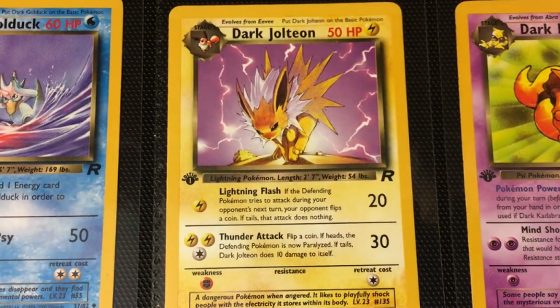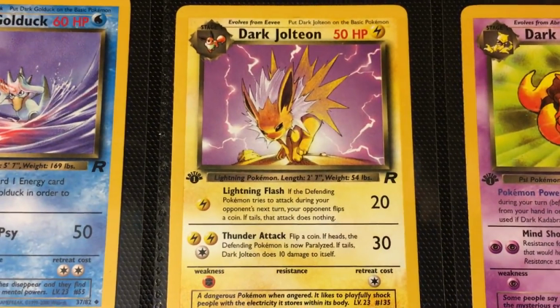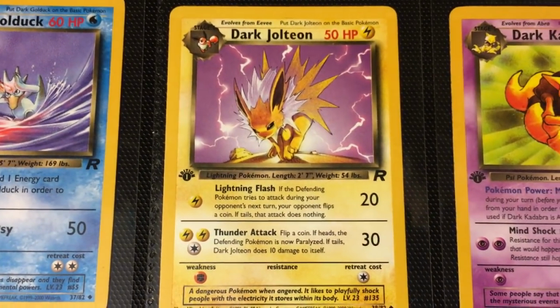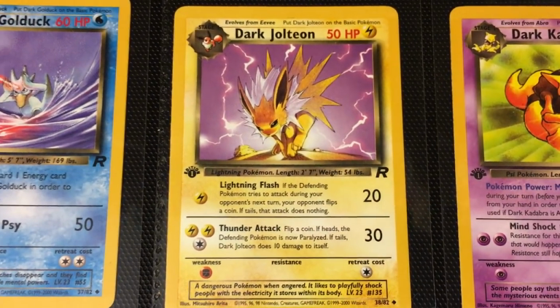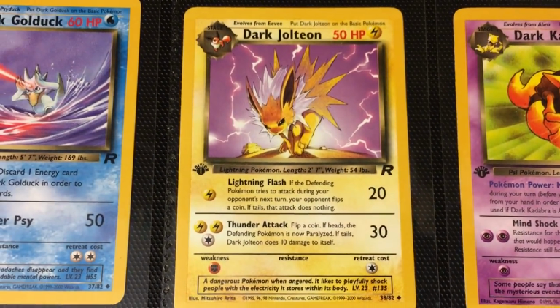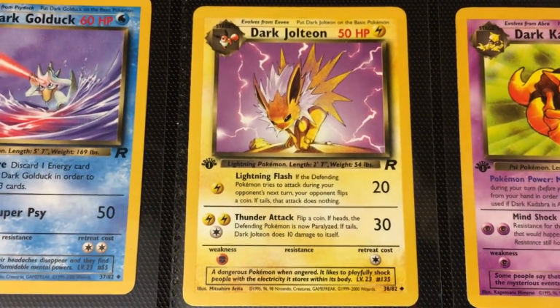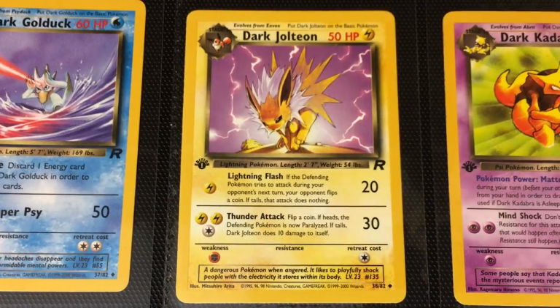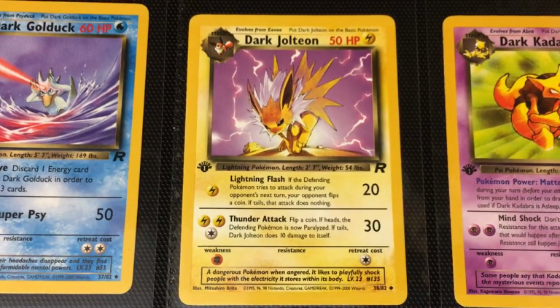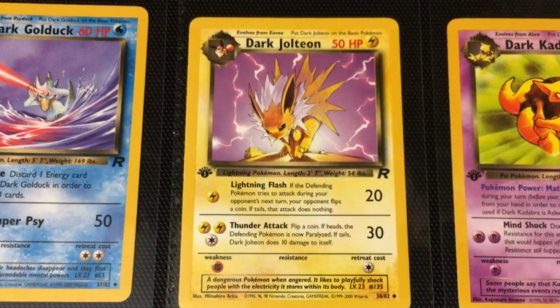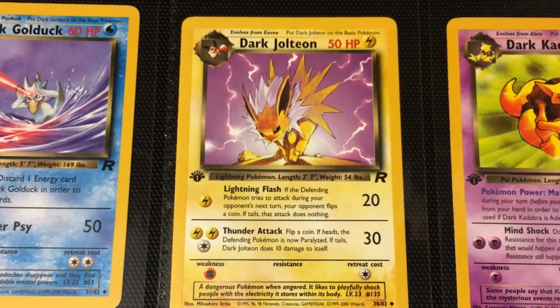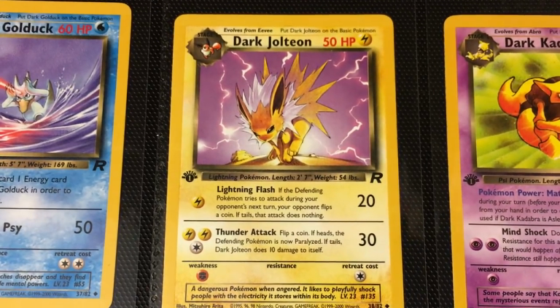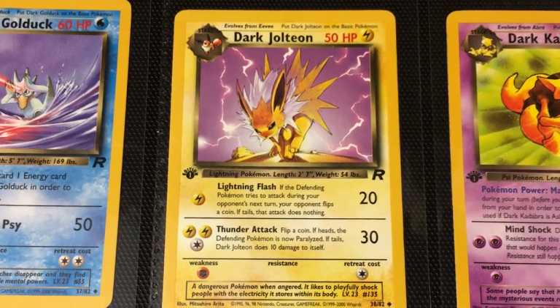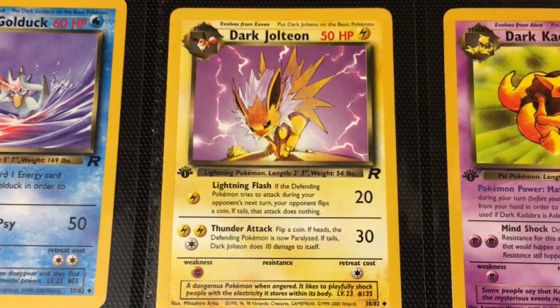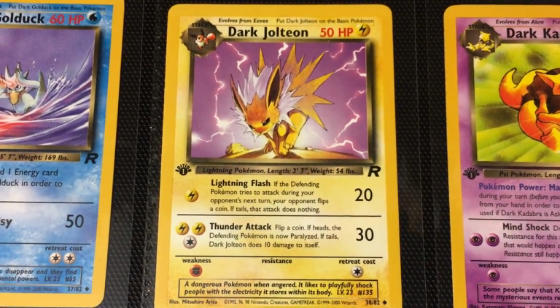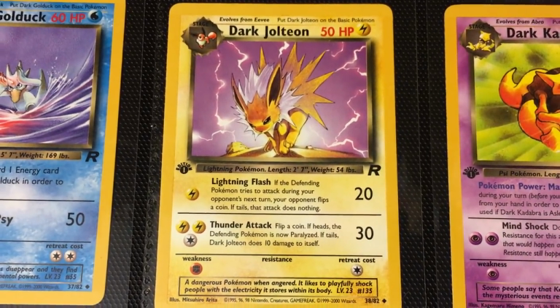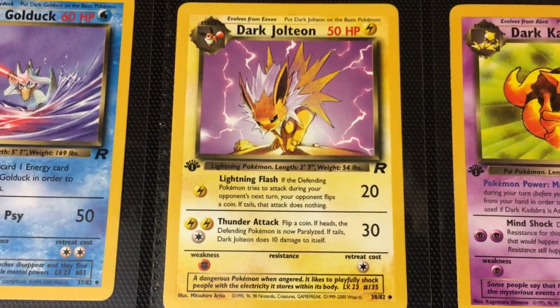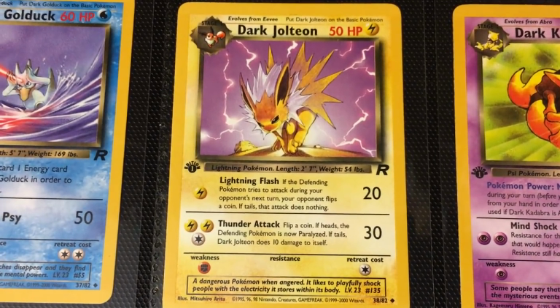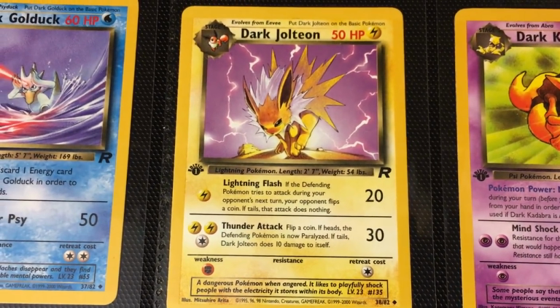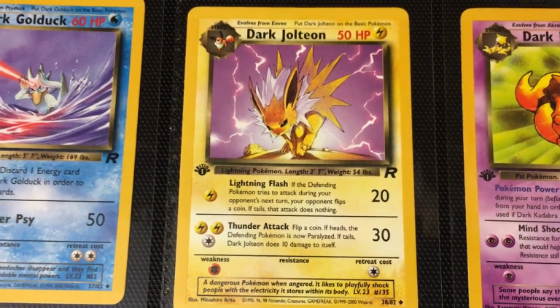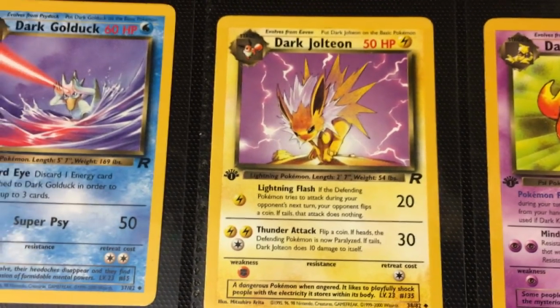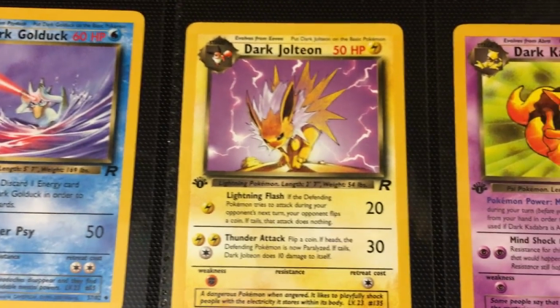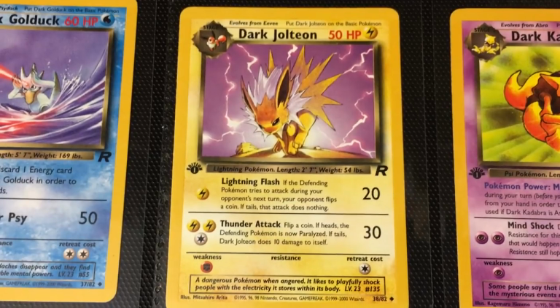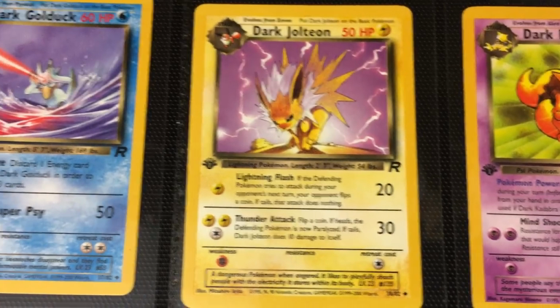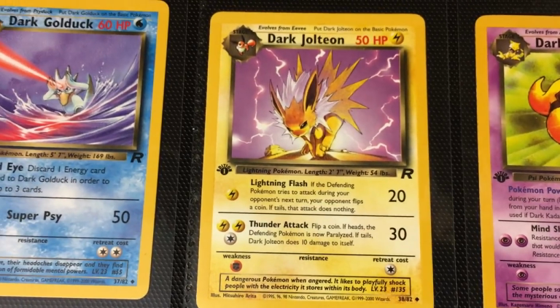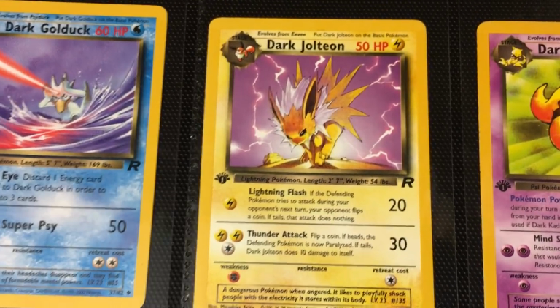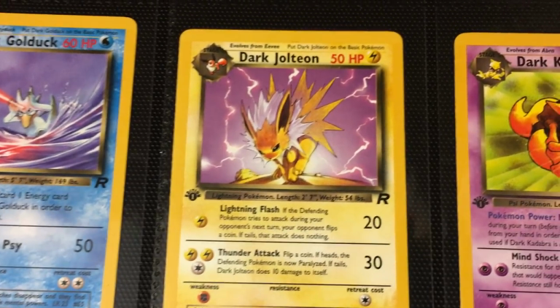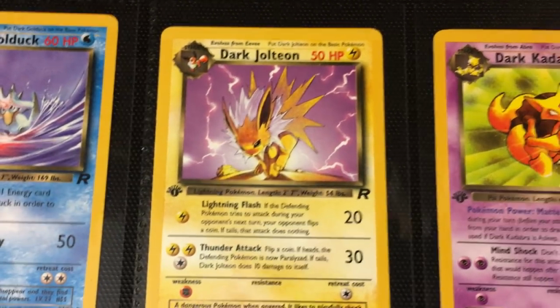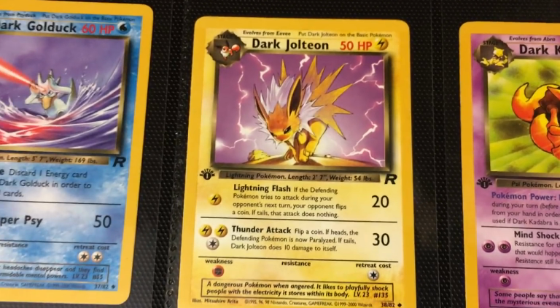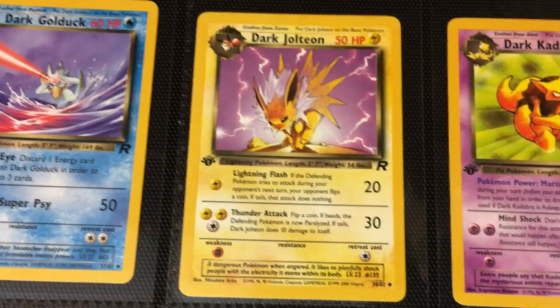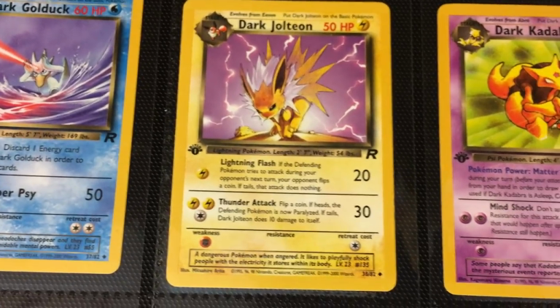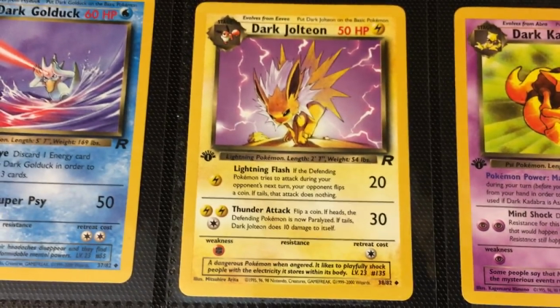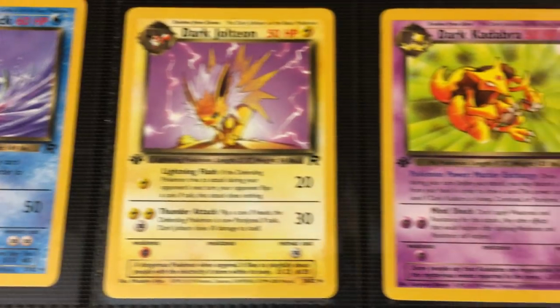And then moving on, we've got Dark Jolteon. I know Gemmin Pokémon's favorite is the Jungle release, but I think this one is a decent second. You've got to have that electricity — one of the OG cards that have the lightning bolts in the background, but with a purpose.